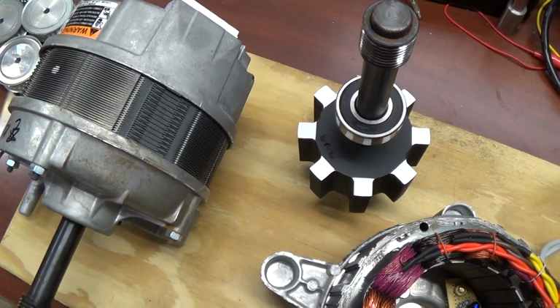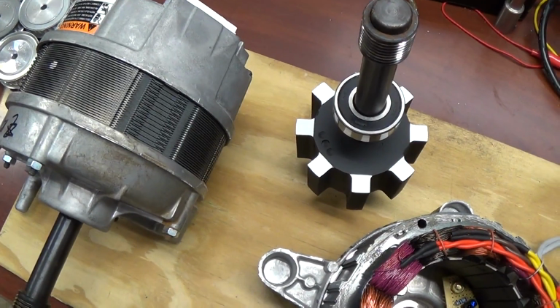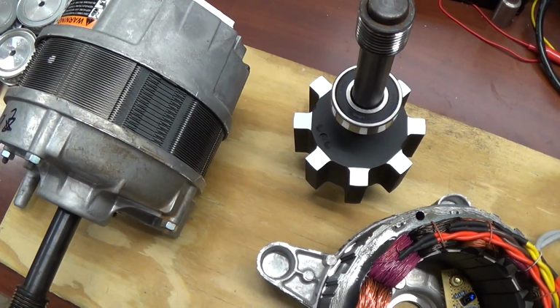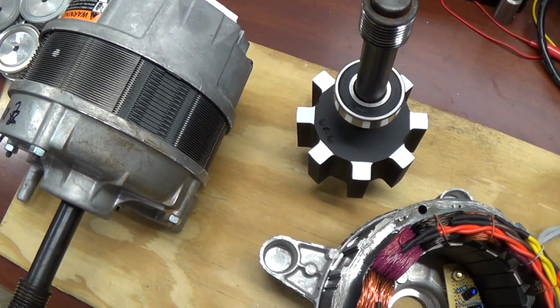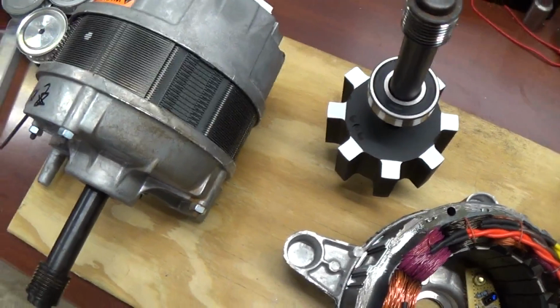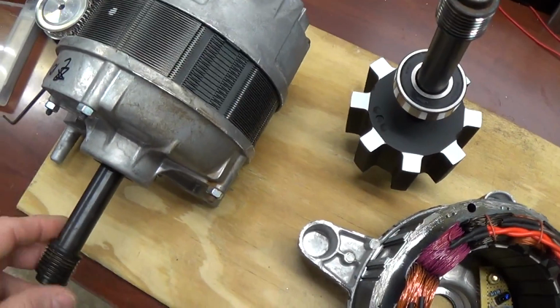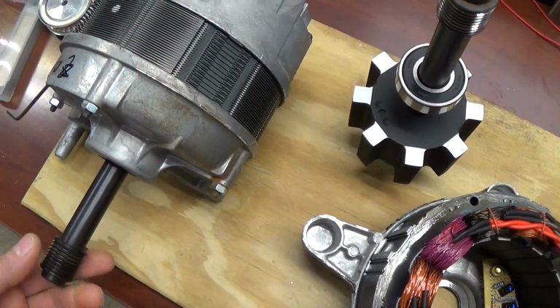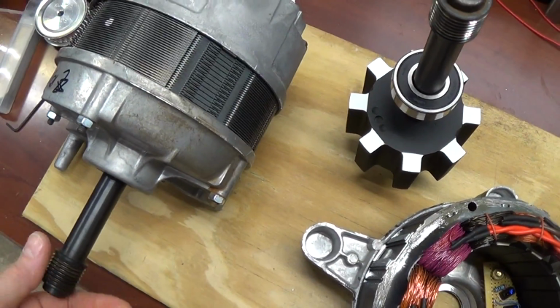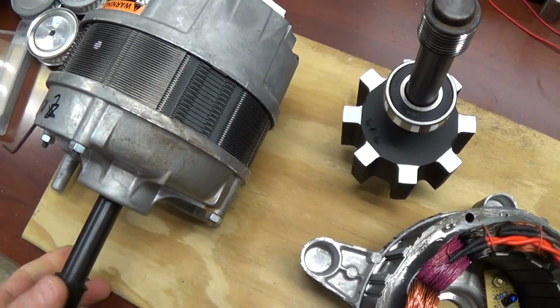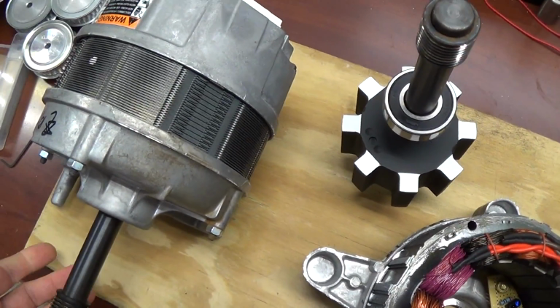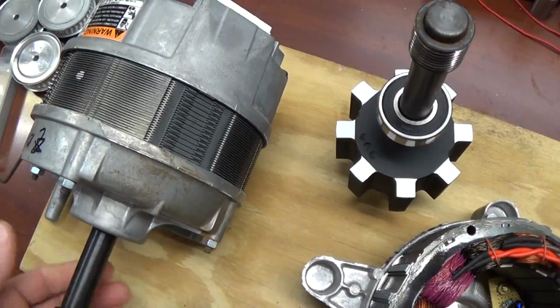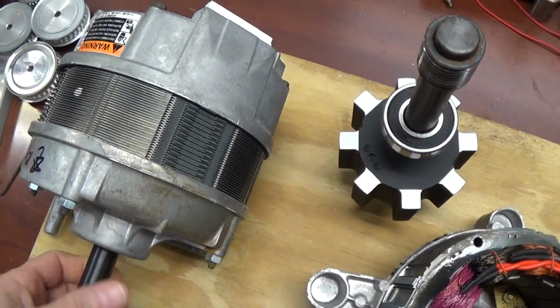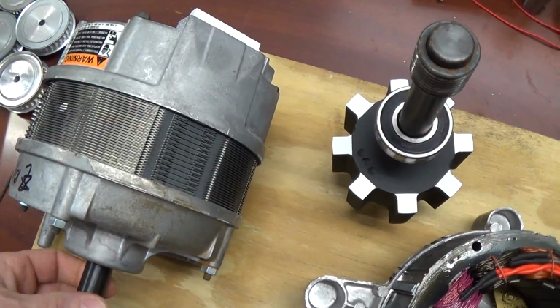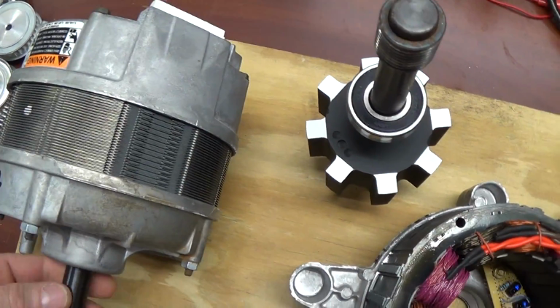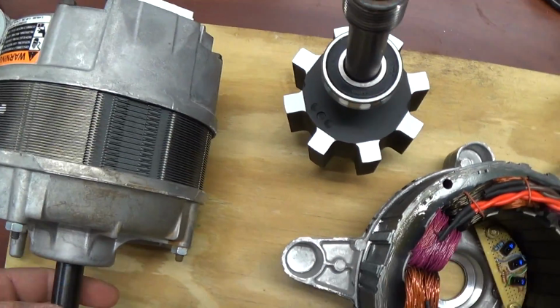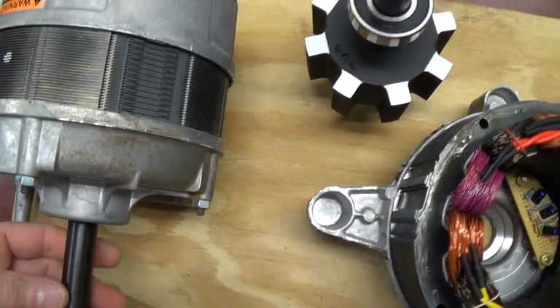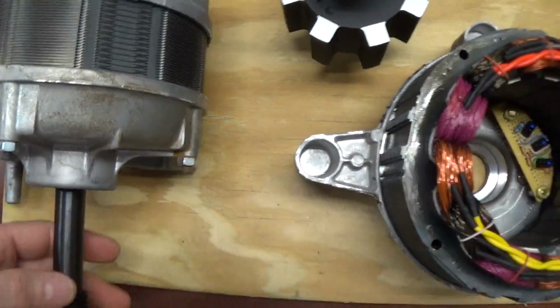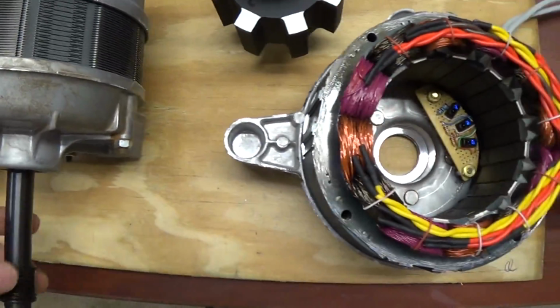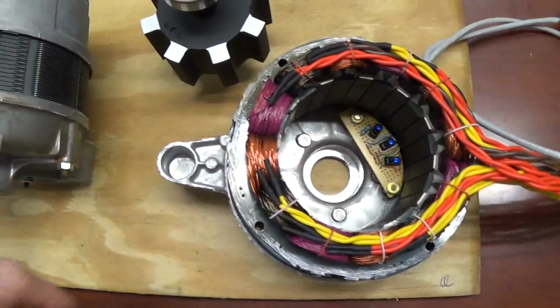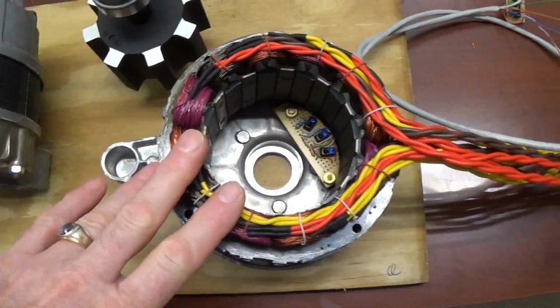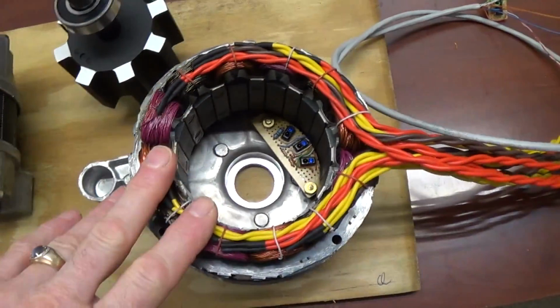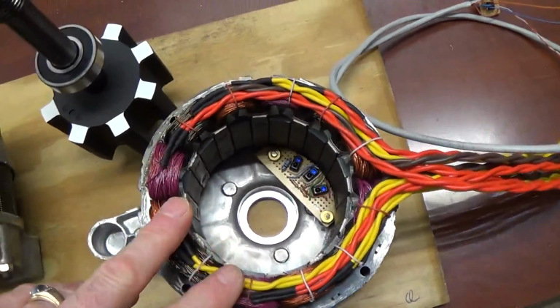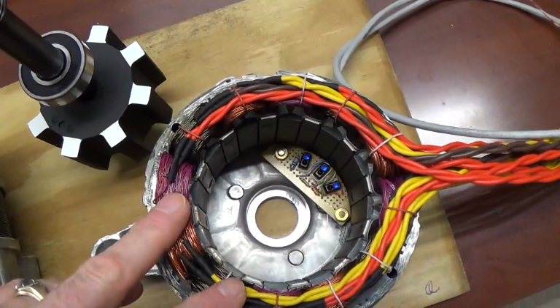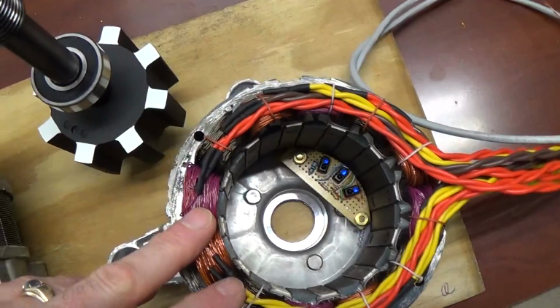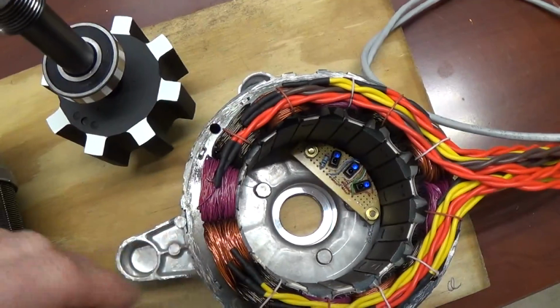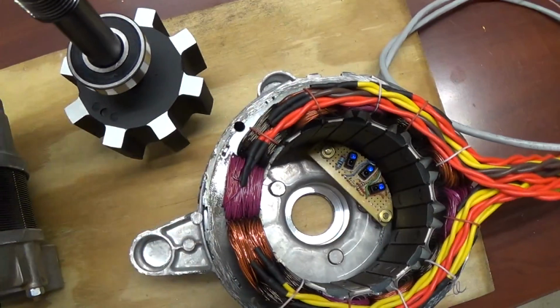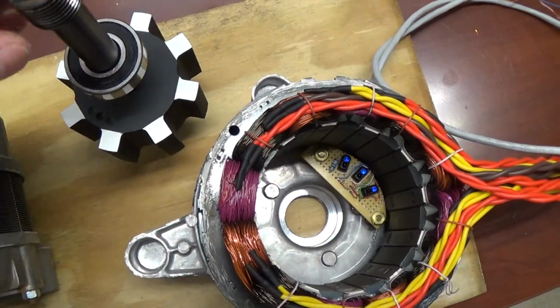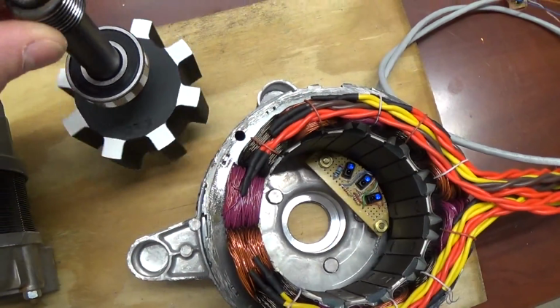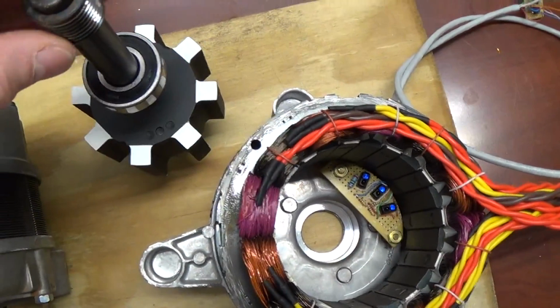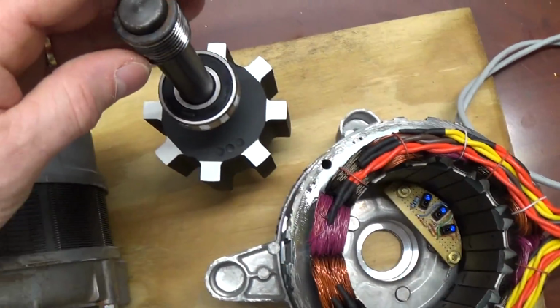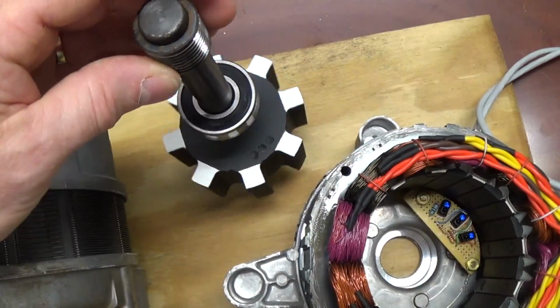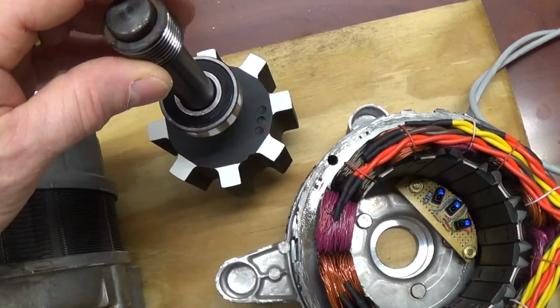Hi everyone, hopefully this will just be a quick update of my reluctance motors that I am modifying at this time, just to show you that I'm pretty well ready to put this back together.